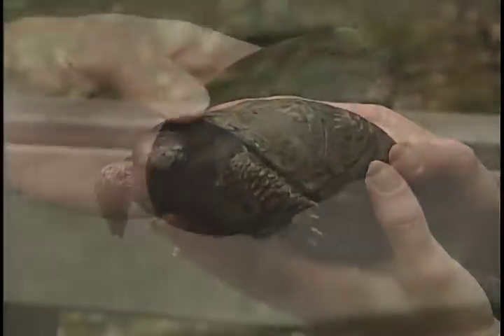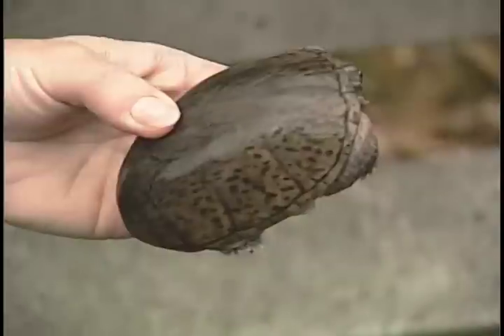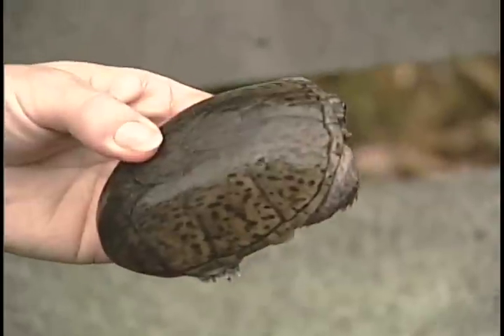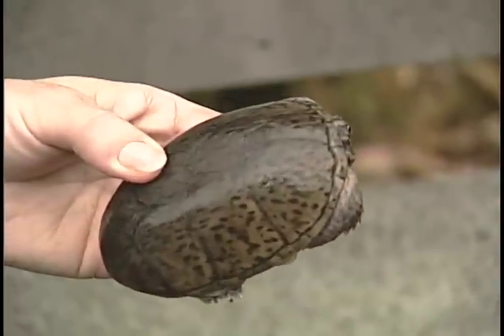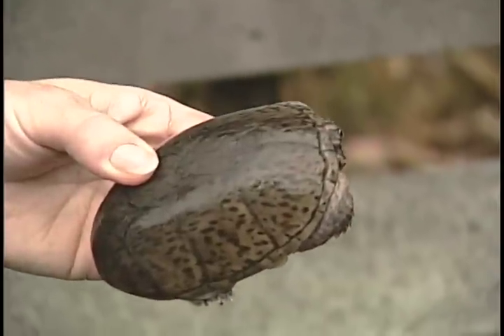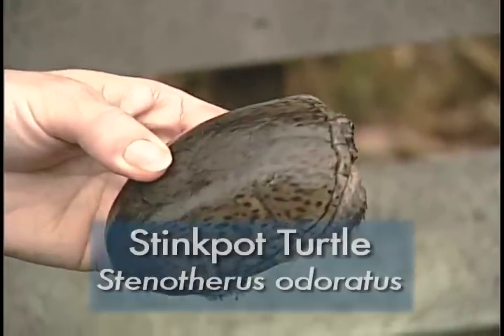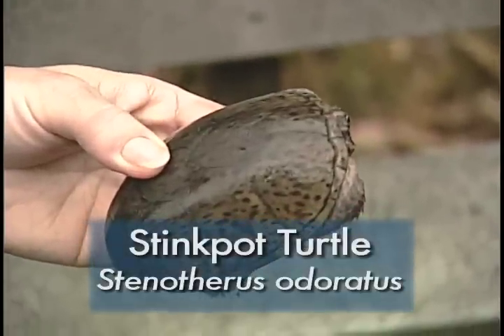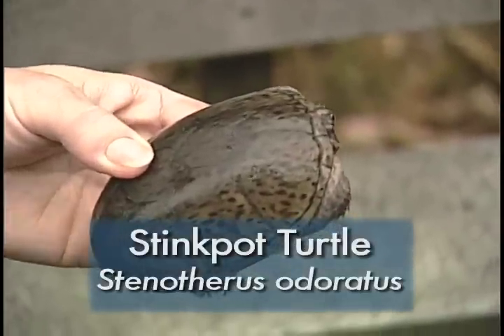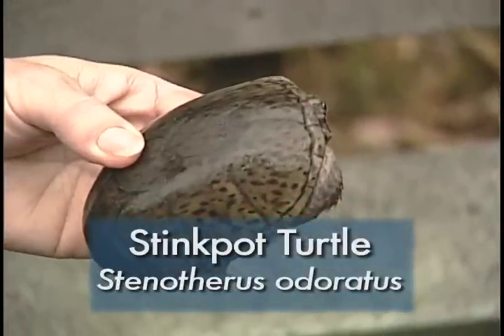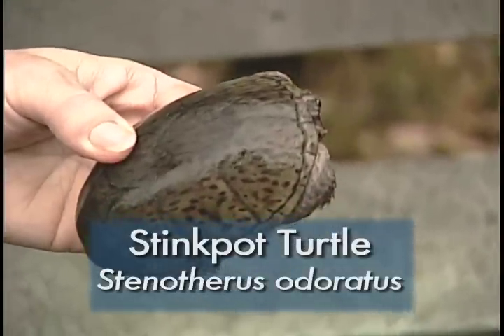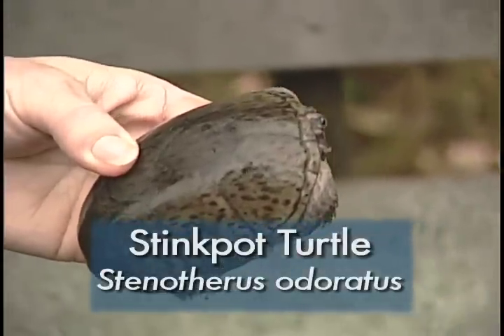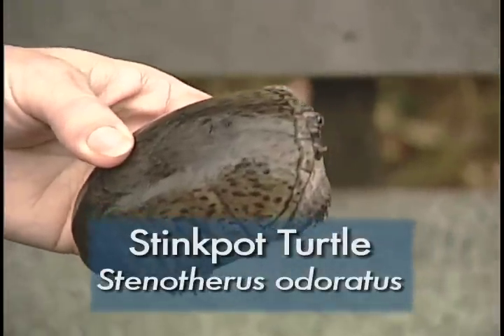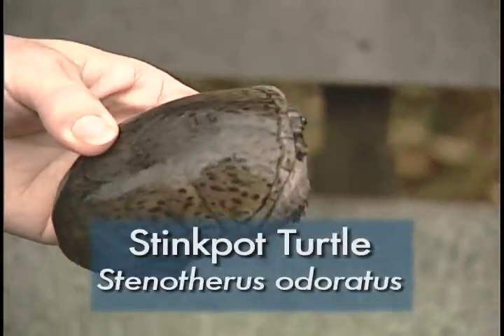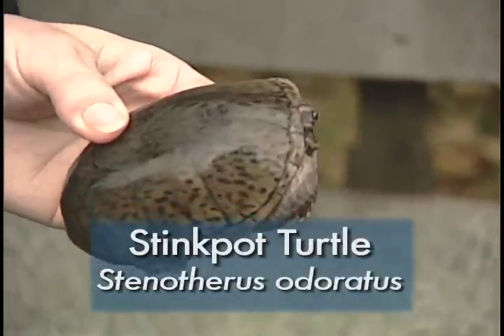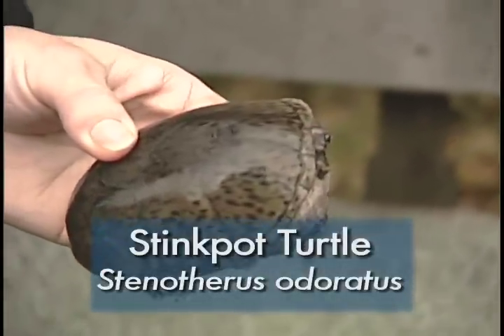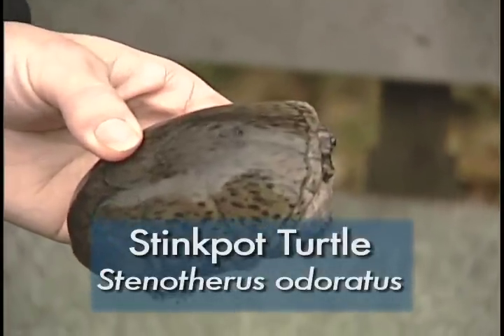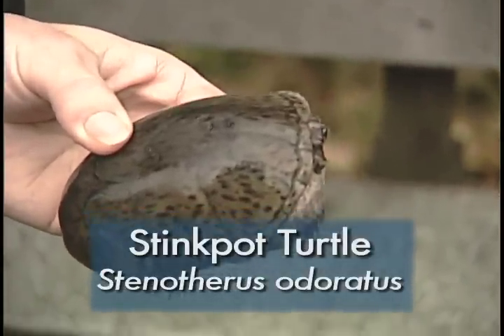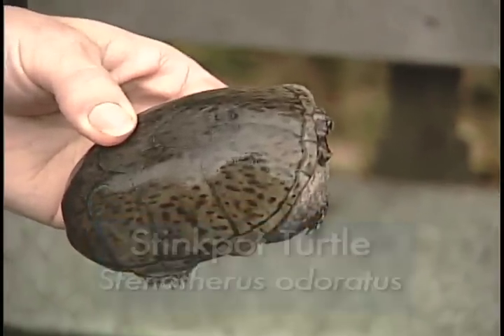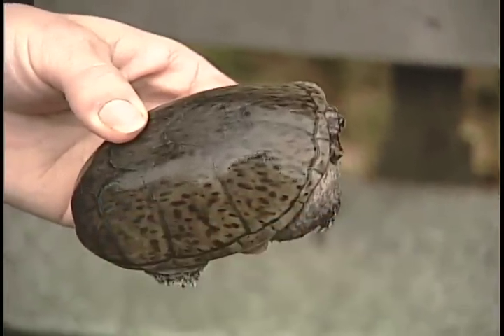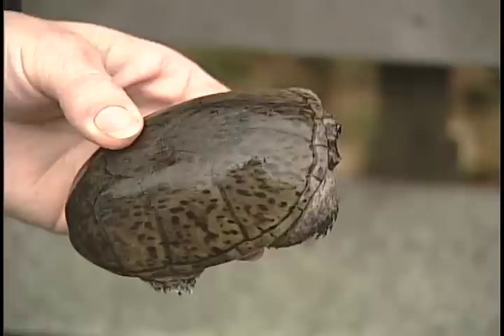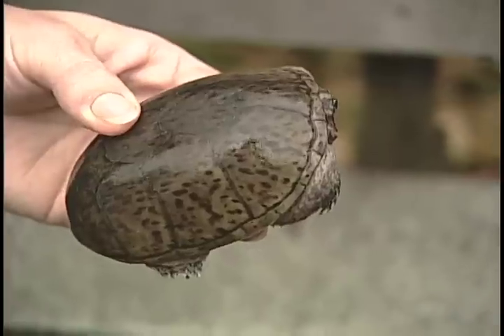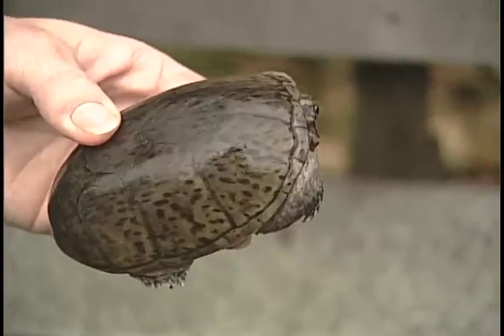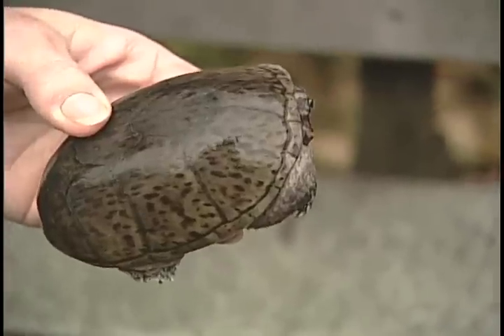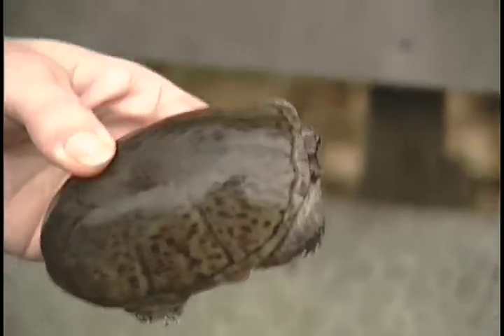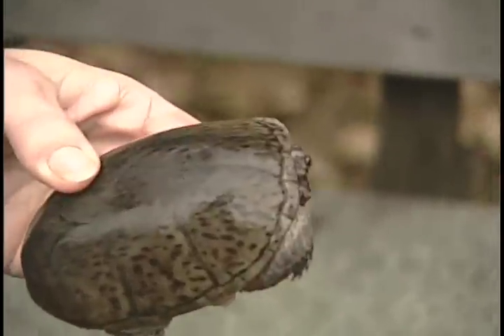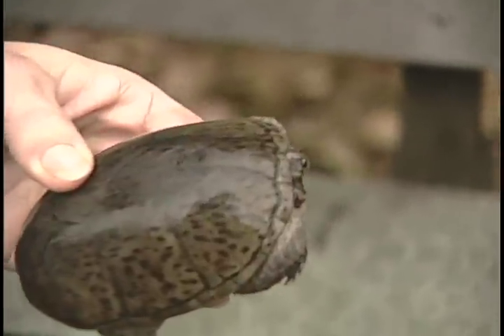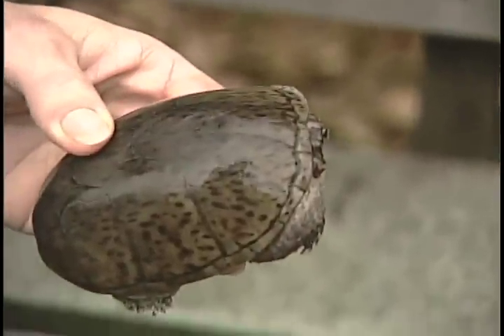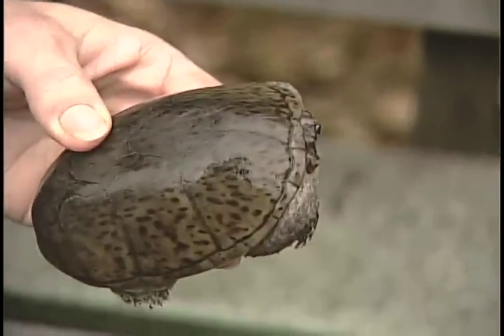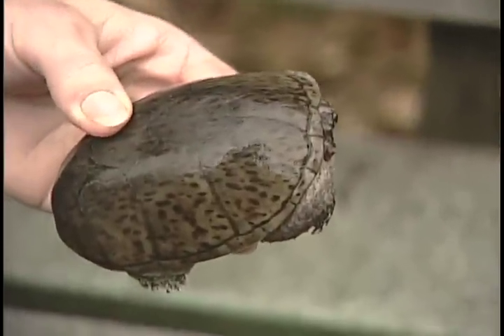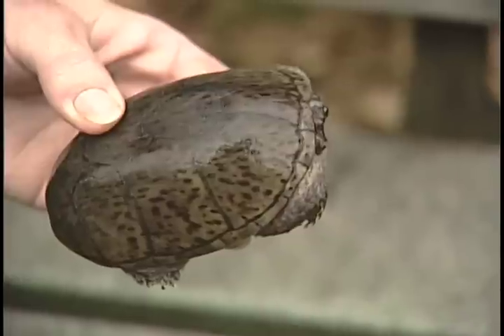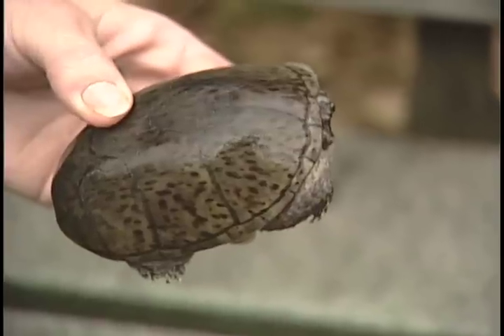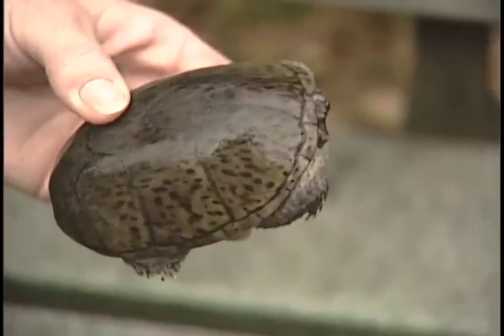This is a stinkpot turtle. Again, we can see that this turtle is very well camouflaged to his environment as well. He is going to spend most of his time in the water, down in the mud and the muck in the bottom of the stream.